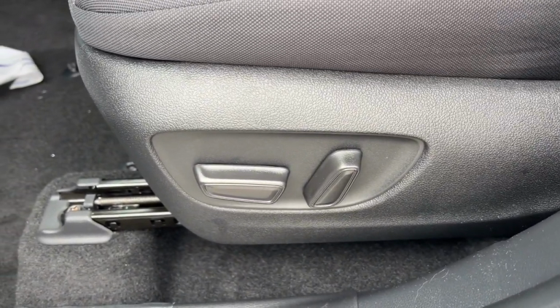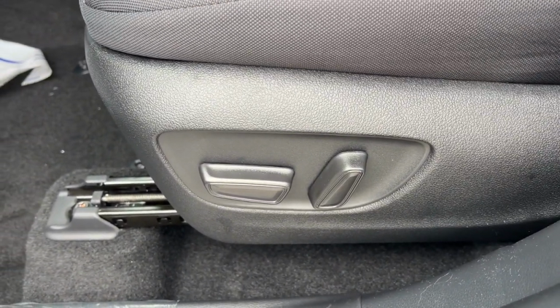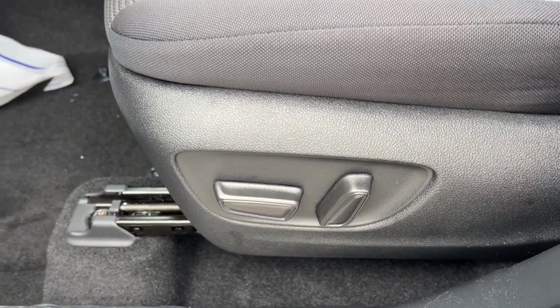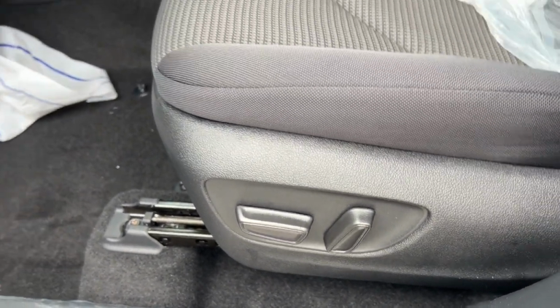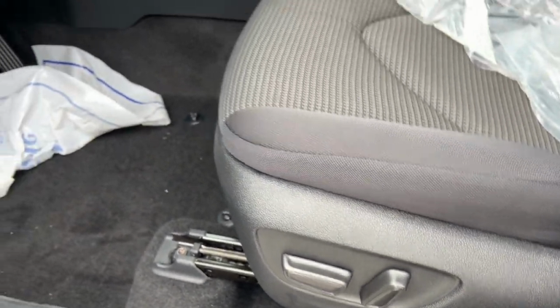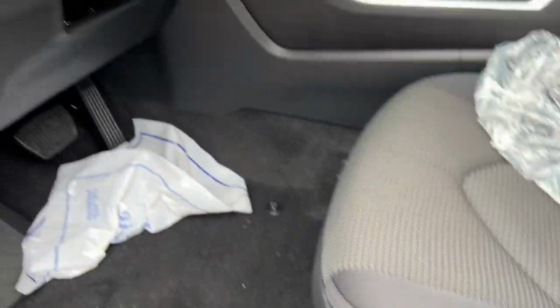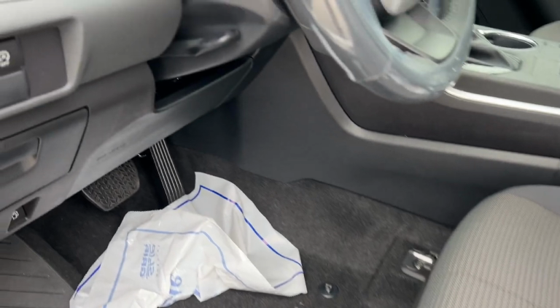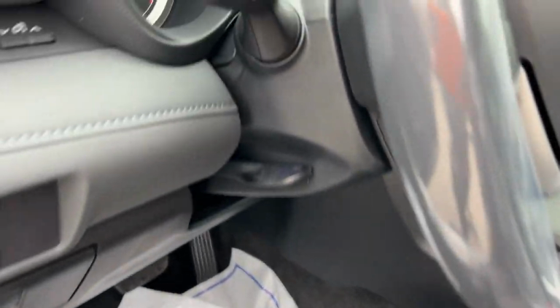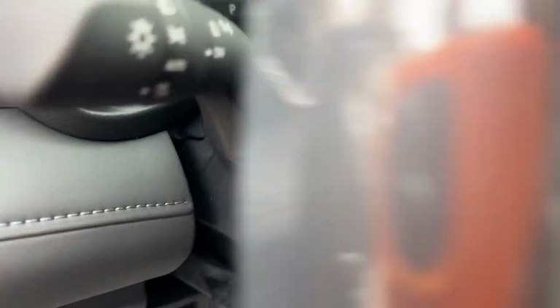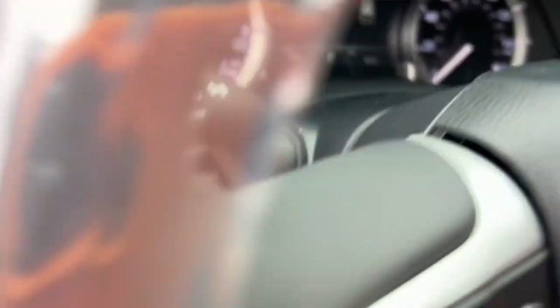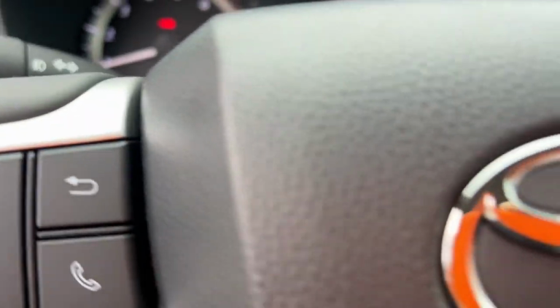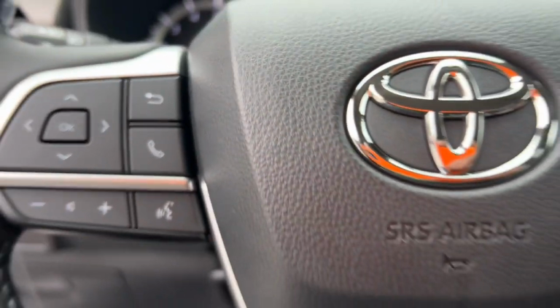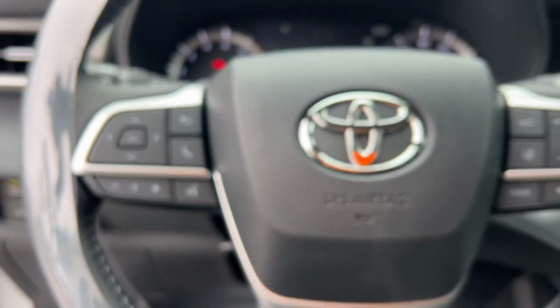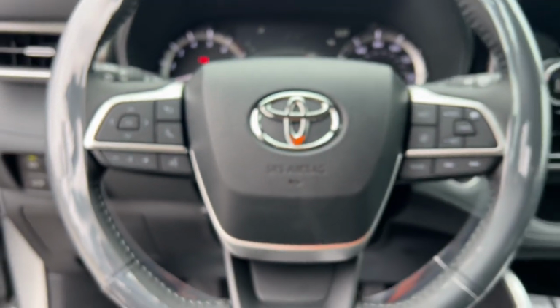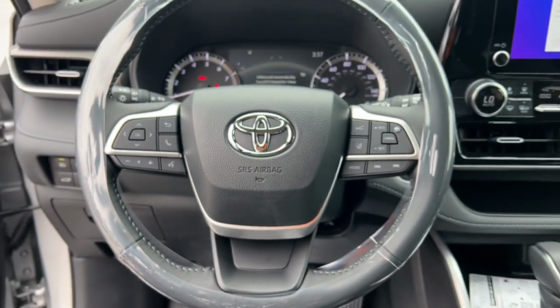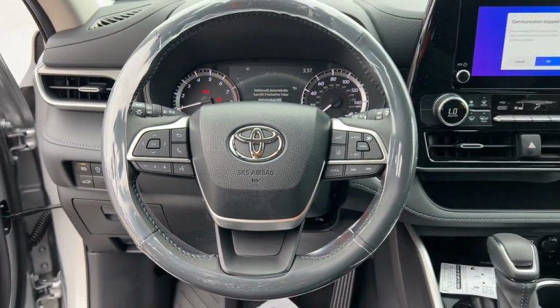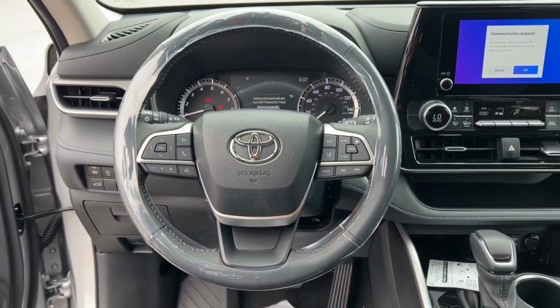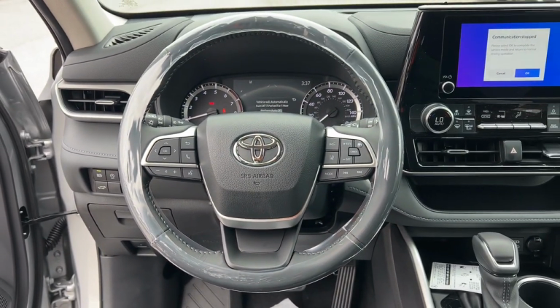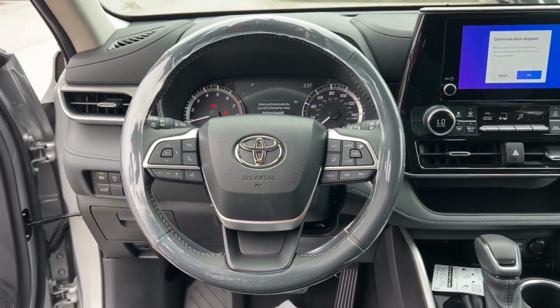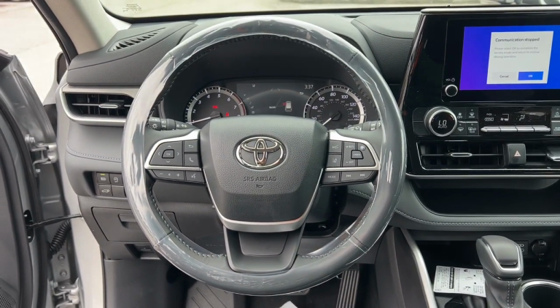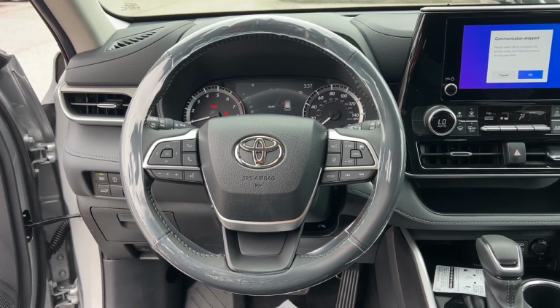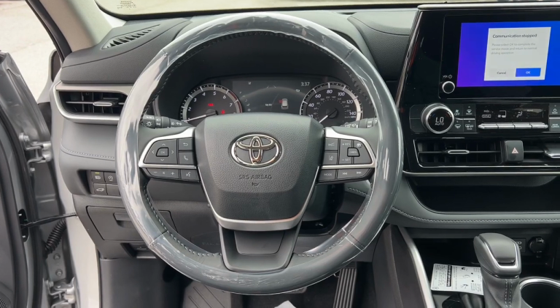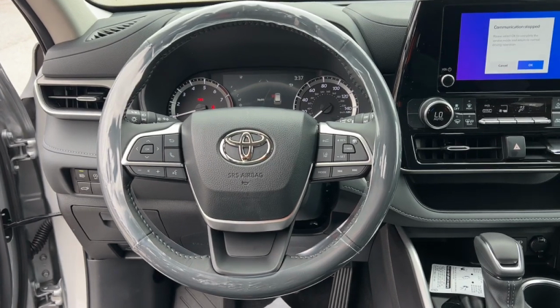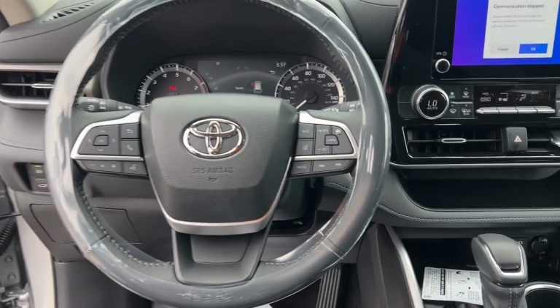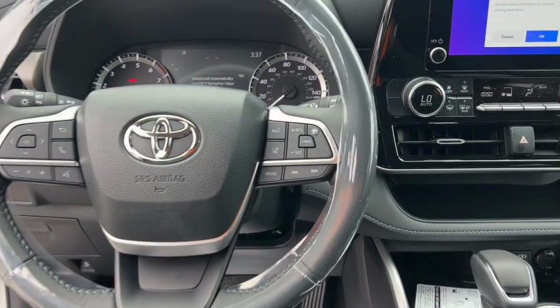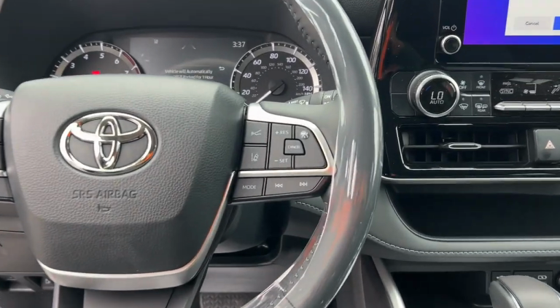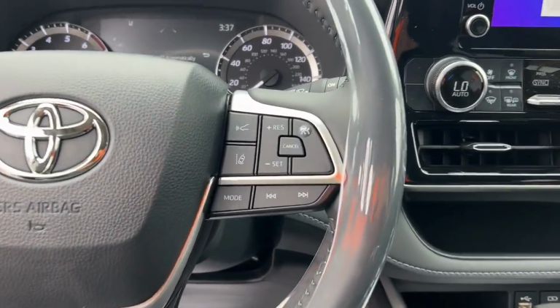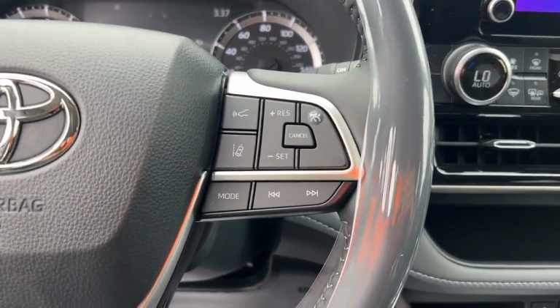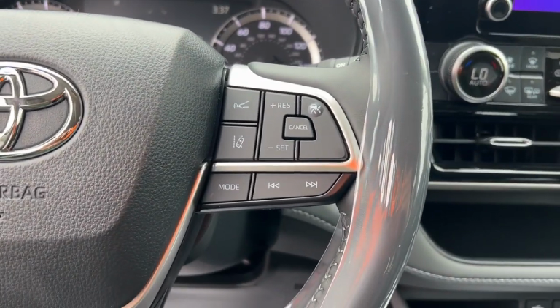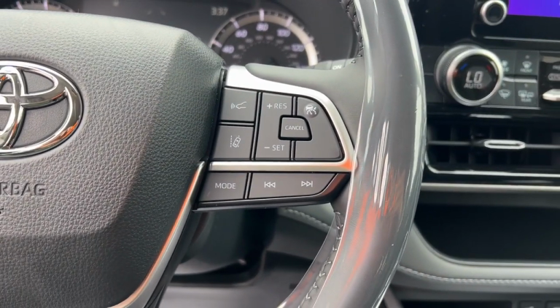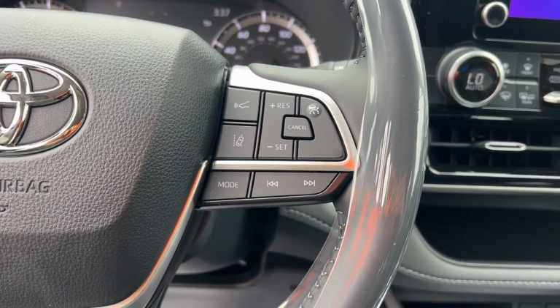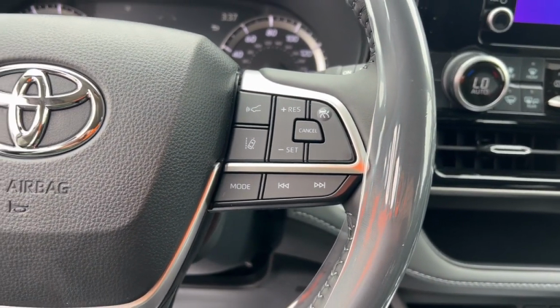Keyless entry, backup camera, satellite radio, power lift gate, heated mirrors, fog lamps, dual zone AC, rear AC, power driver's seat, alarm.